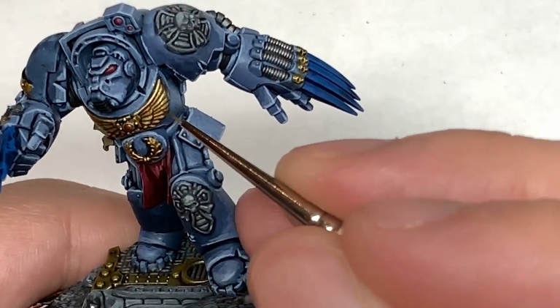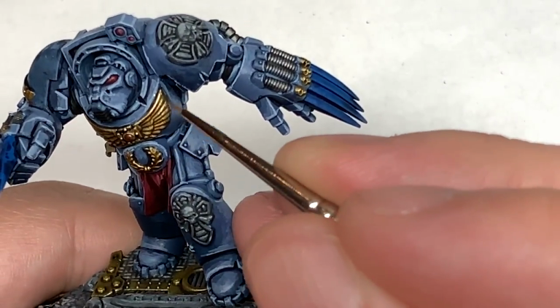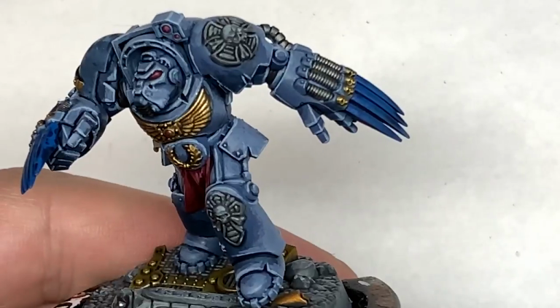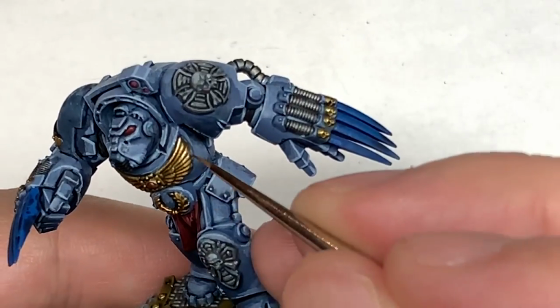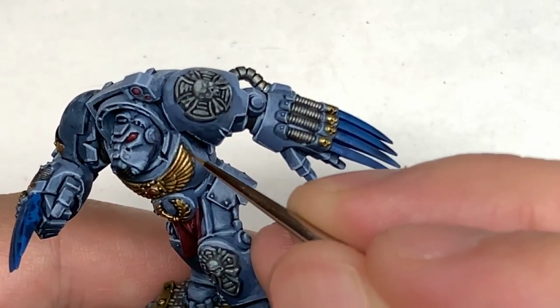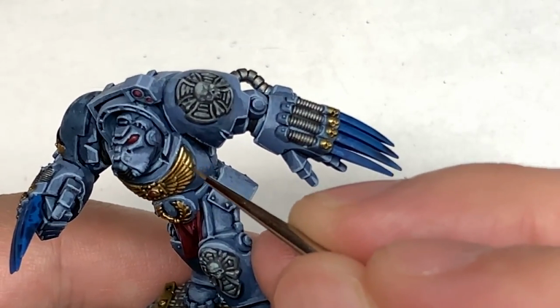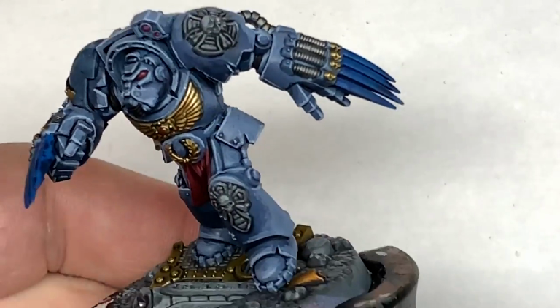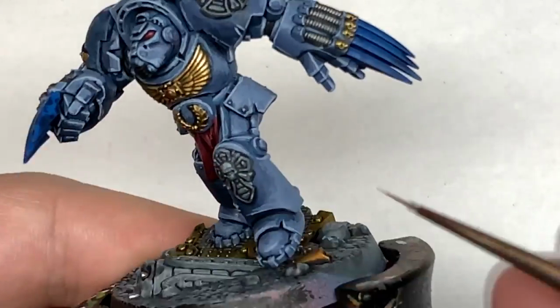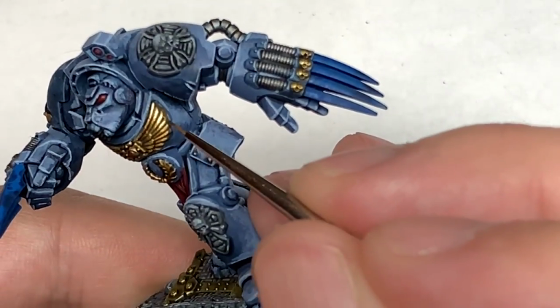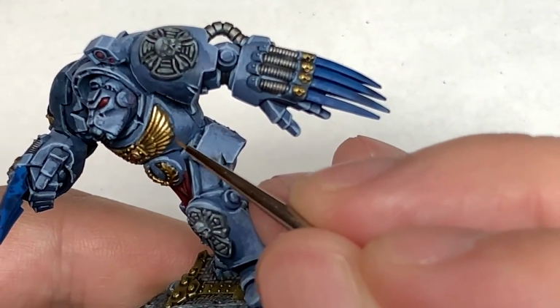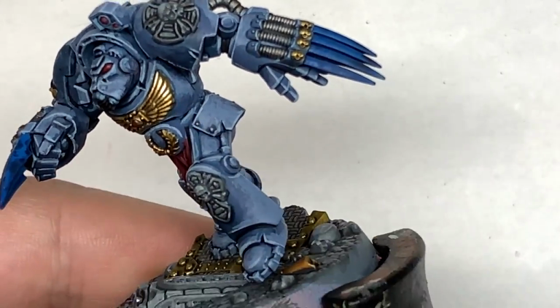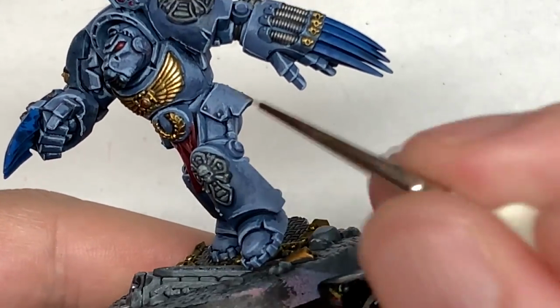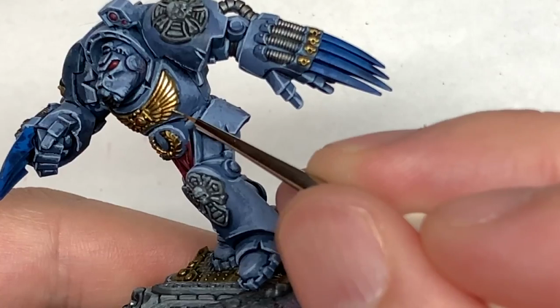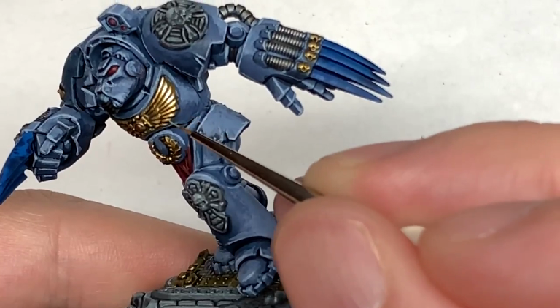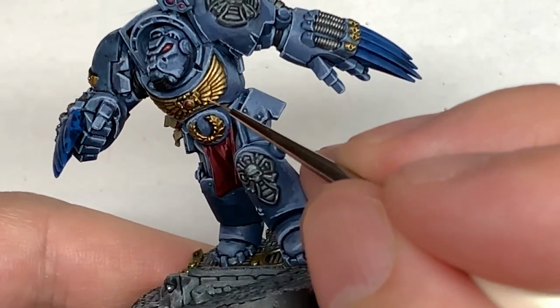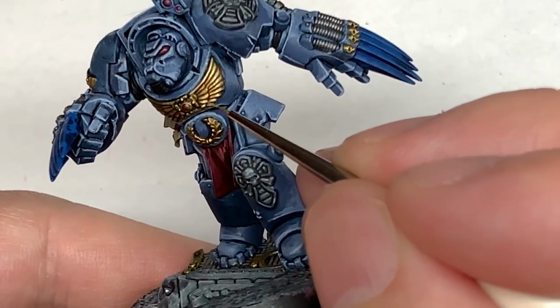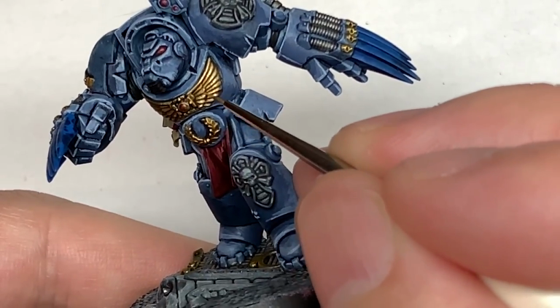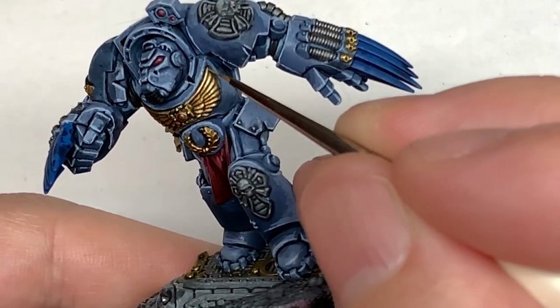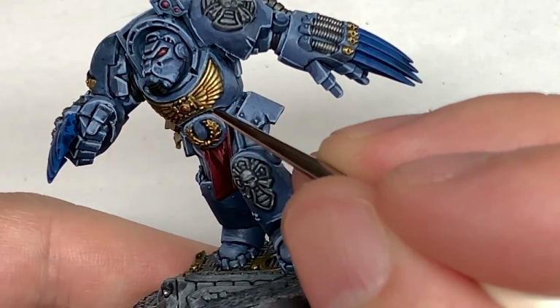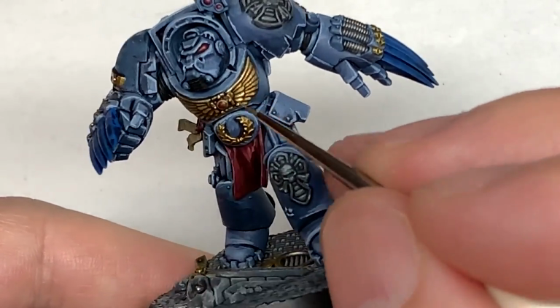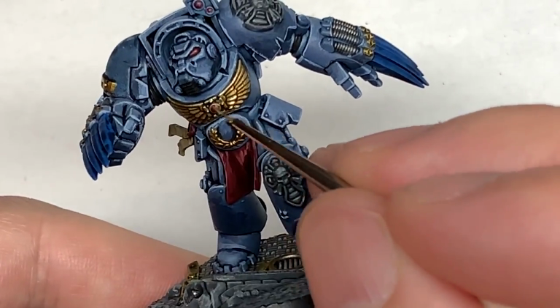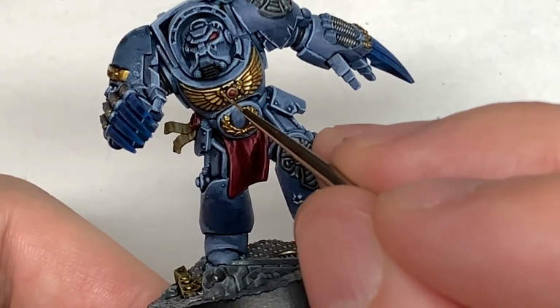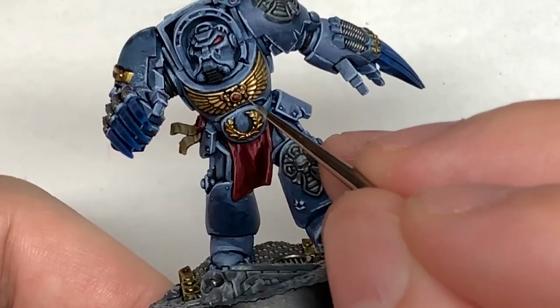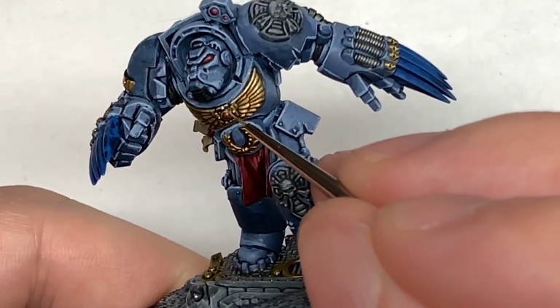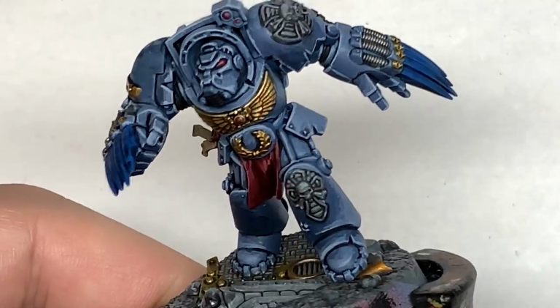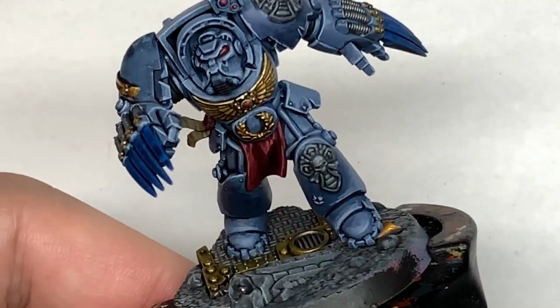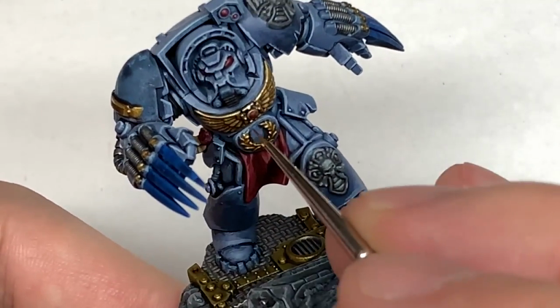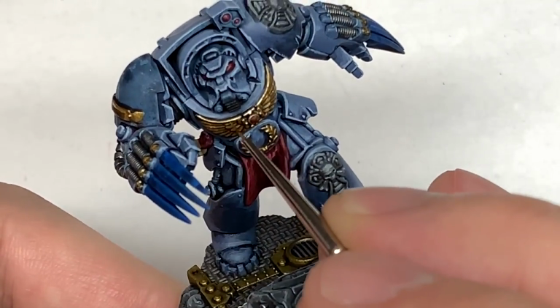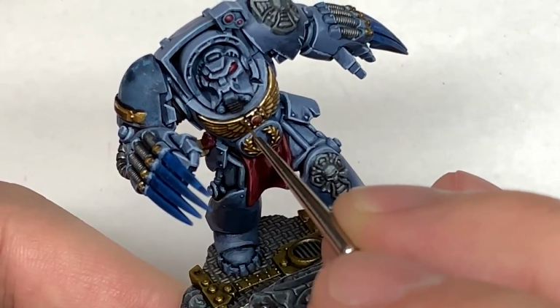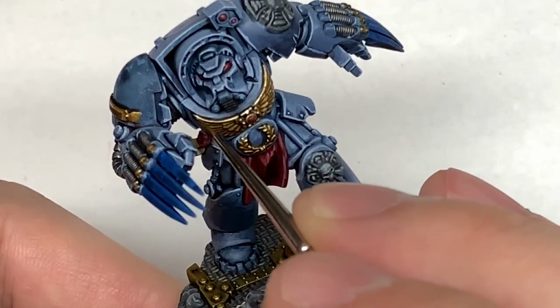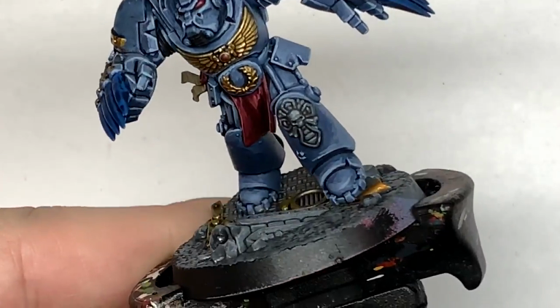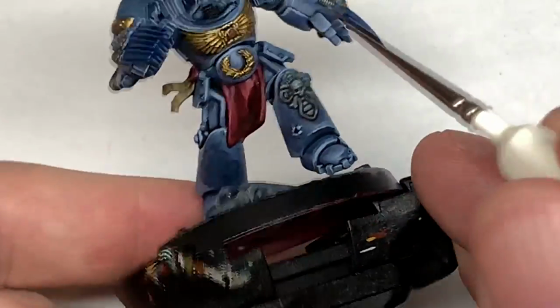Now I'm going to add some Model Color Chrome from Vallejo to the Liberator Gold — doing about half the area we've just done with the Liberator Gold. You can also use this to do an edge highlight on the gold because it's really very light, with a lot of pigment from the chrome in there, and it acts as a really good highlight.